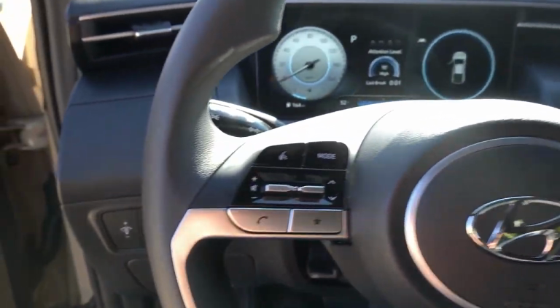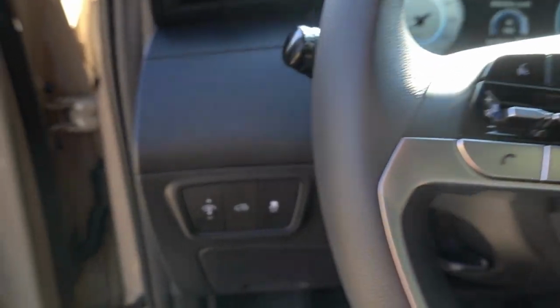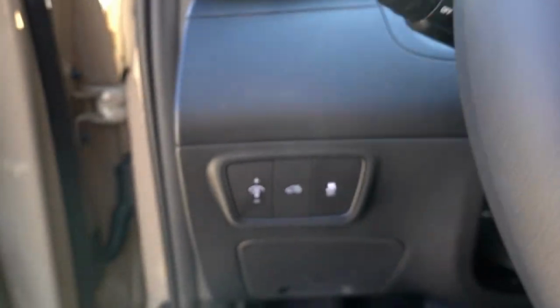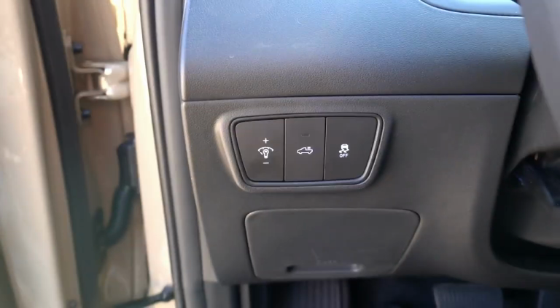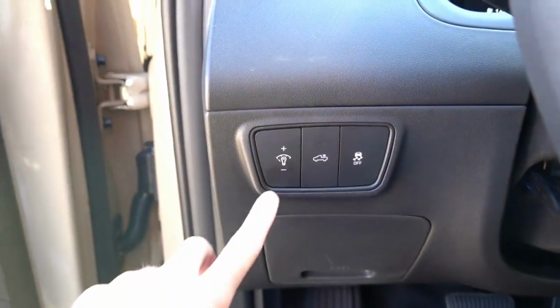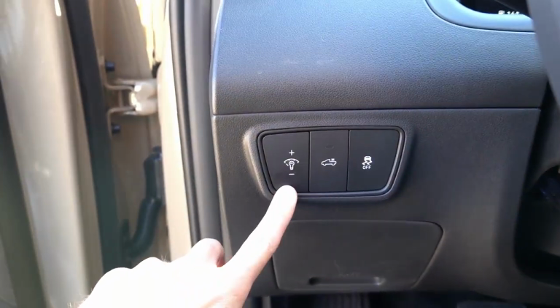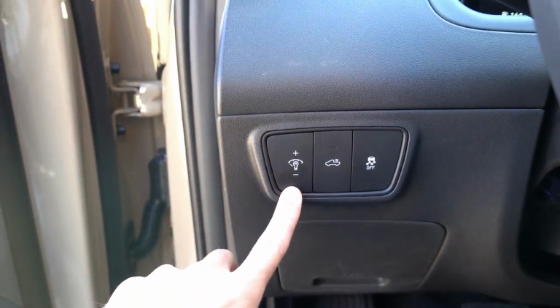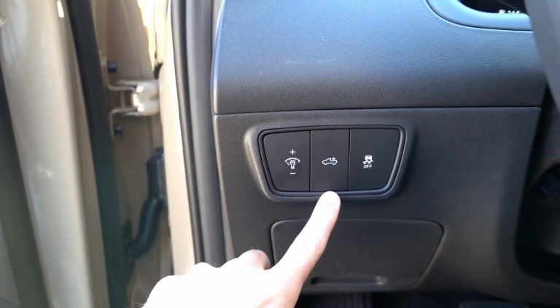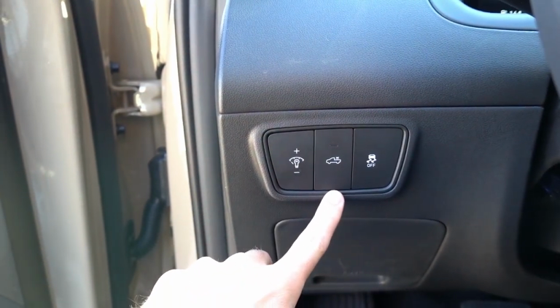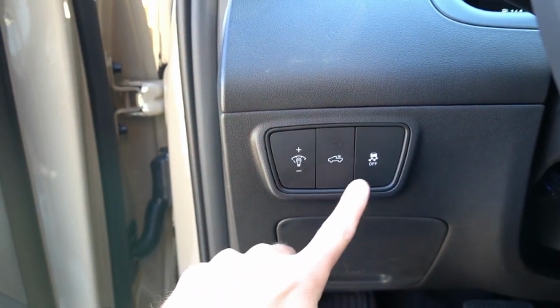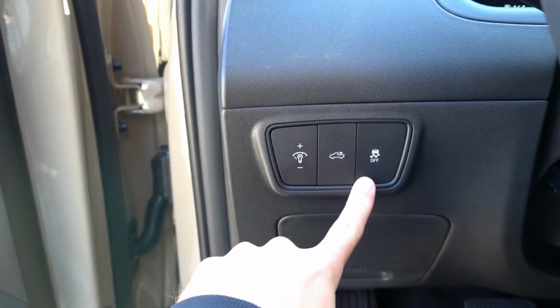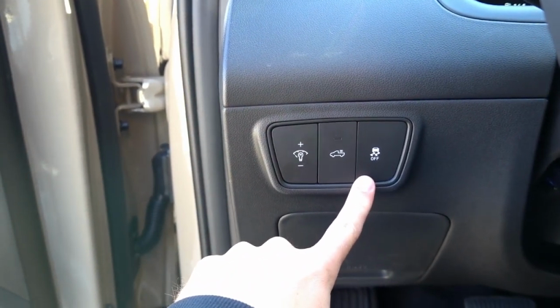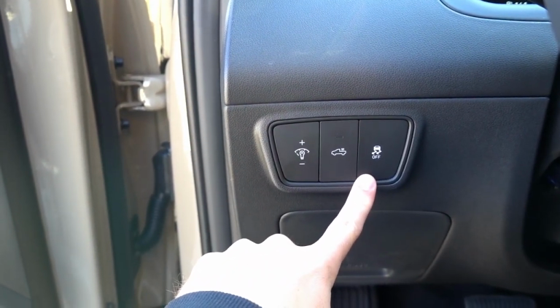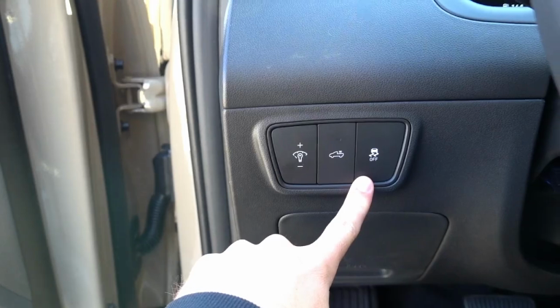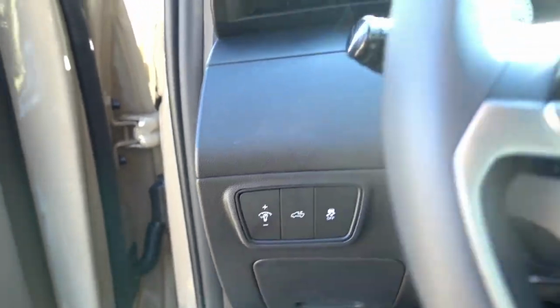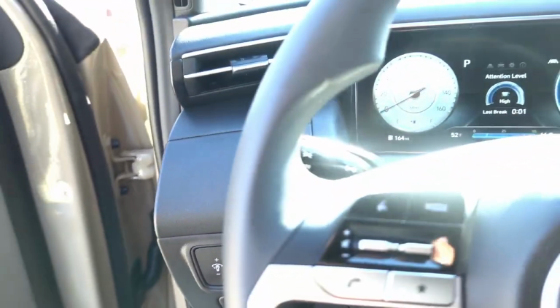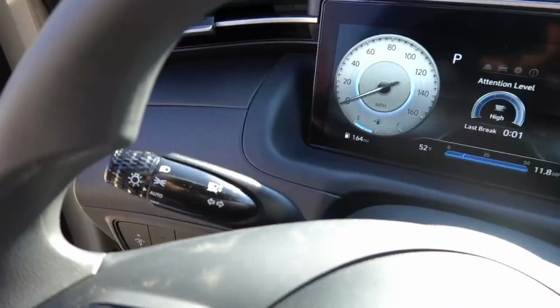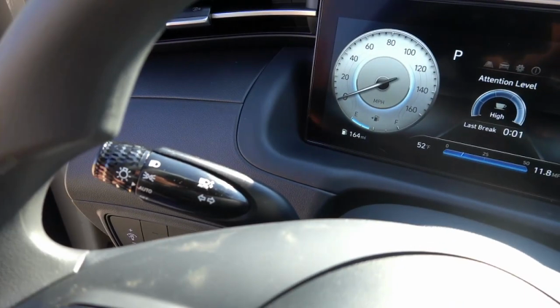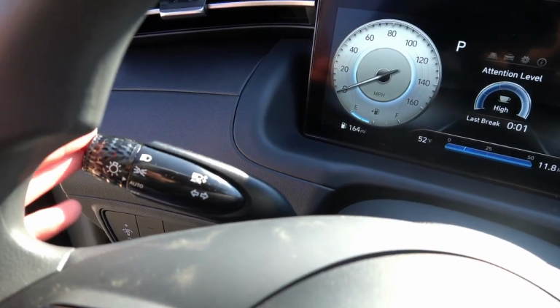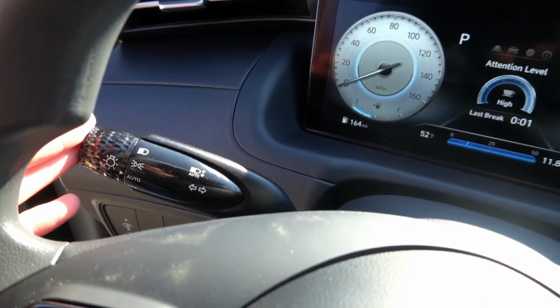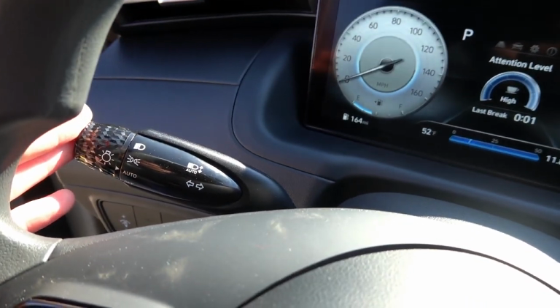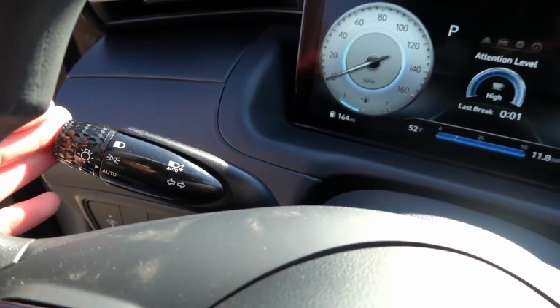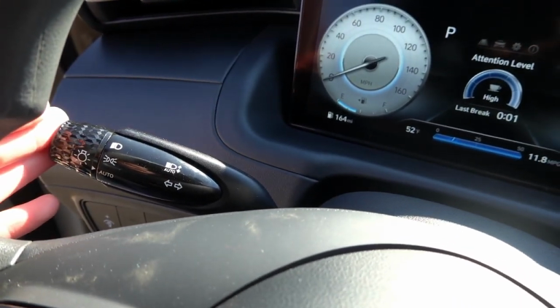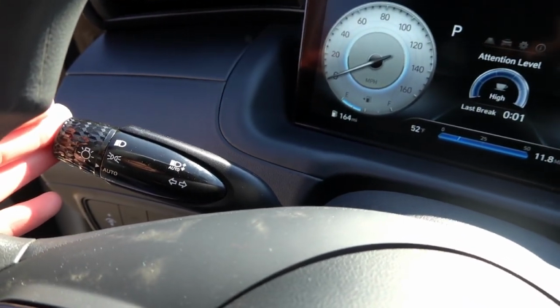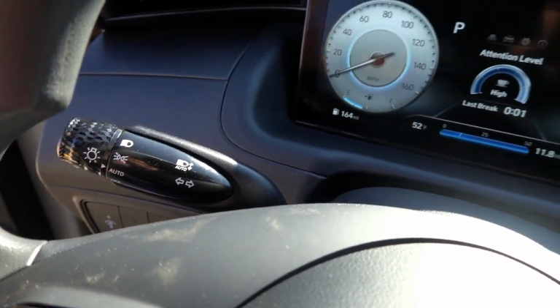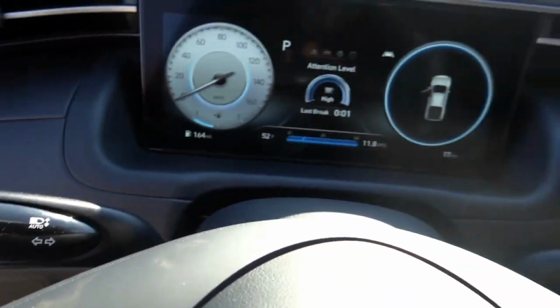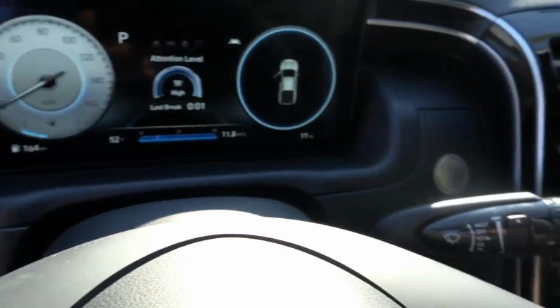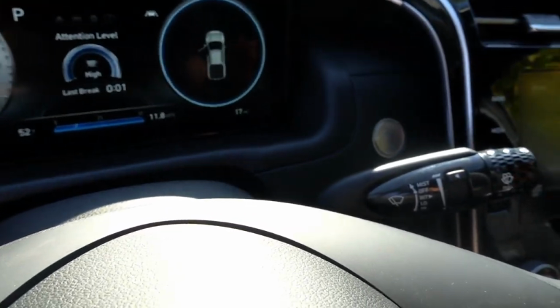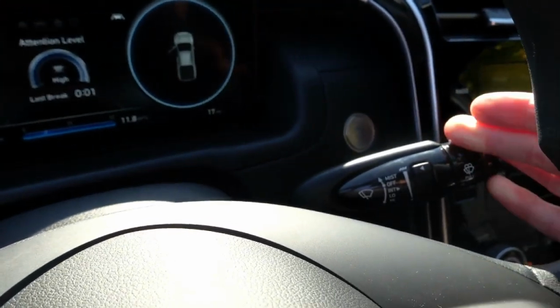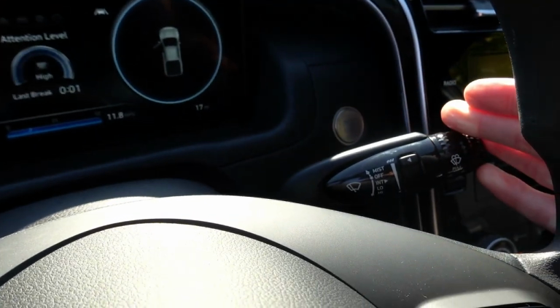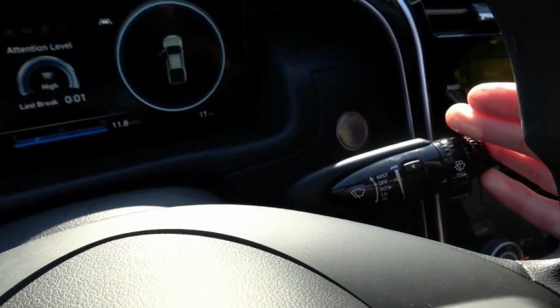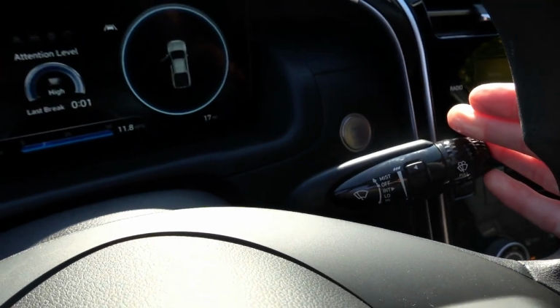To the left of the steering wheel, you have gauge illumination, bed lighting, and traction control off buttons. The vehicle features automatic headlights with auto high beam assist, and manual wipers on the right stalk.